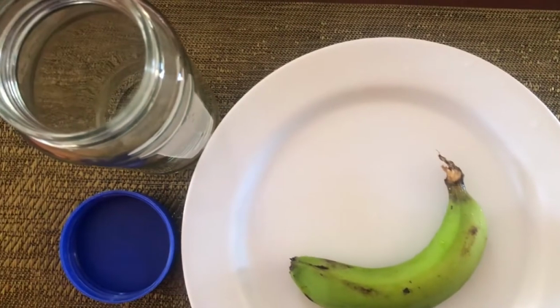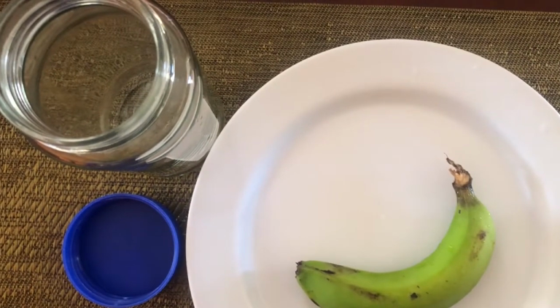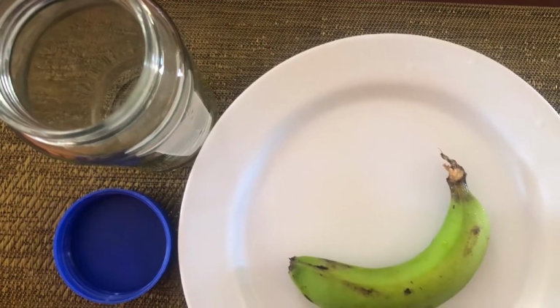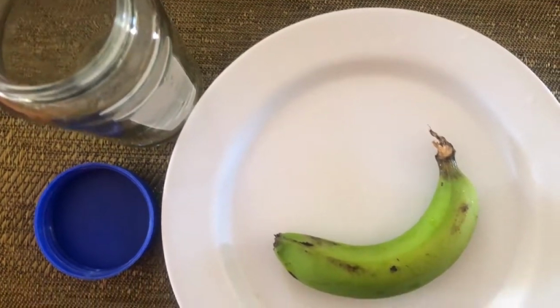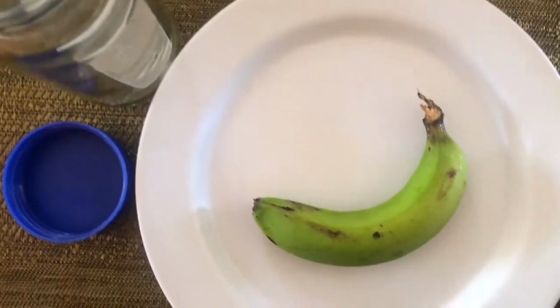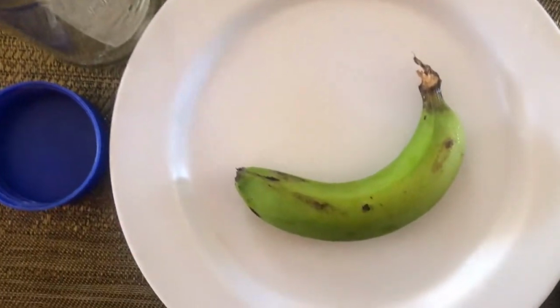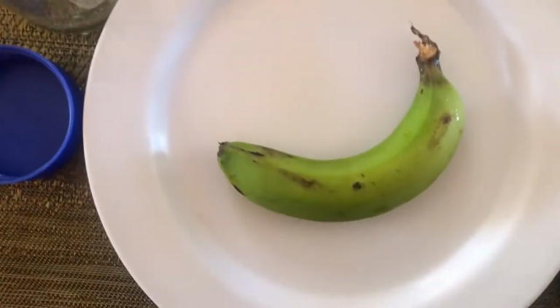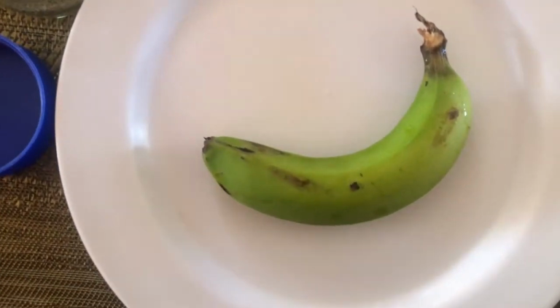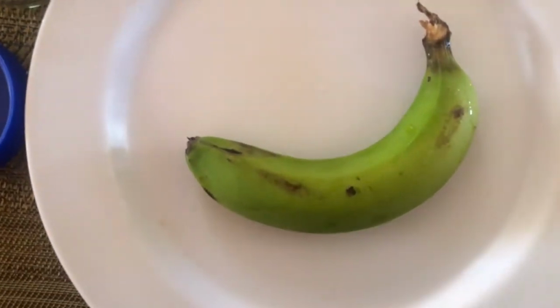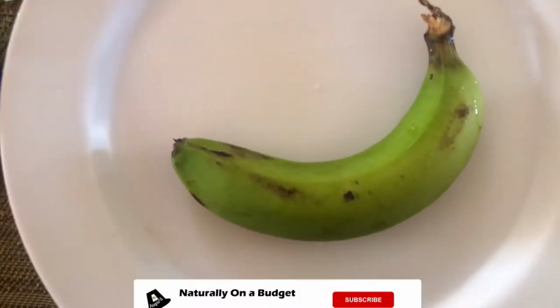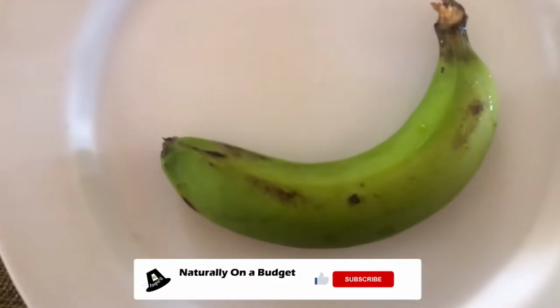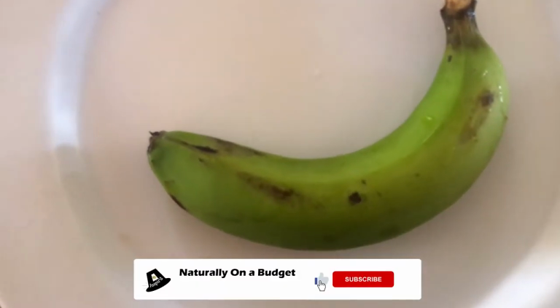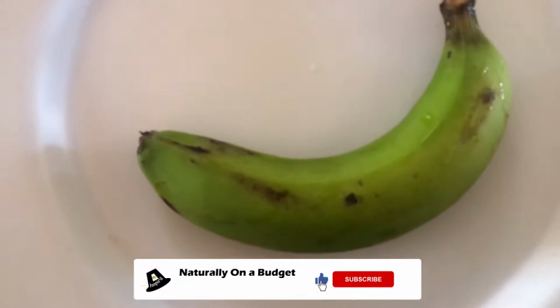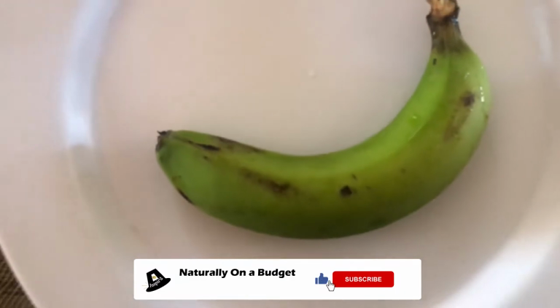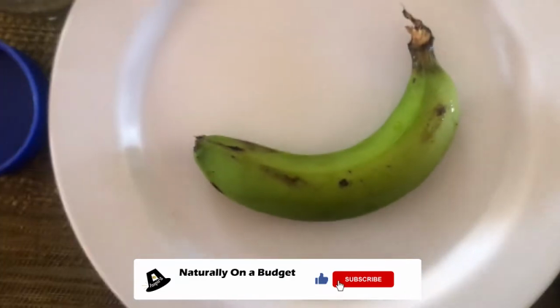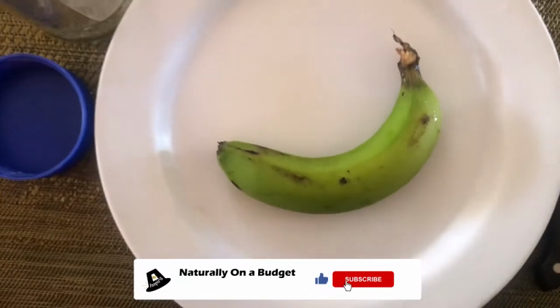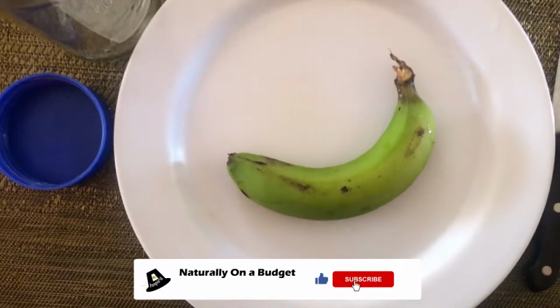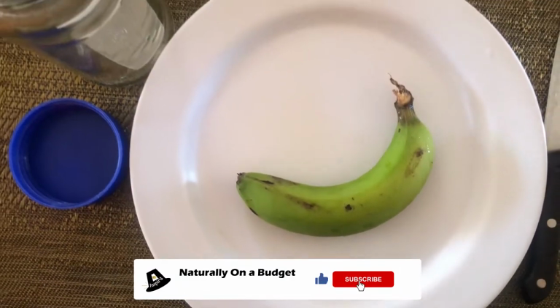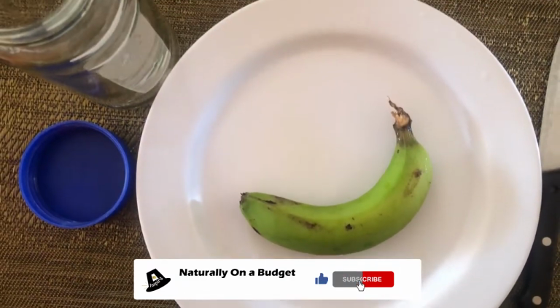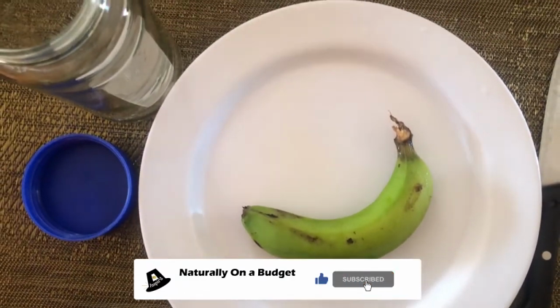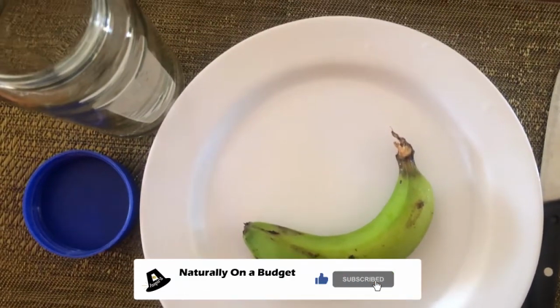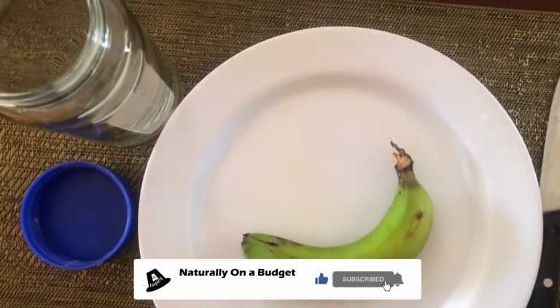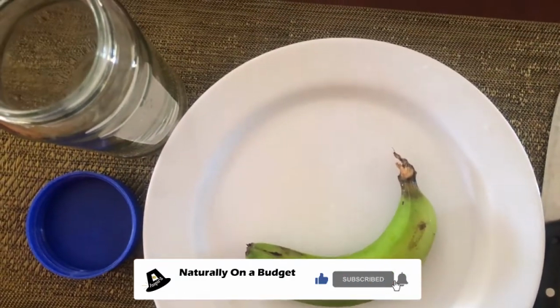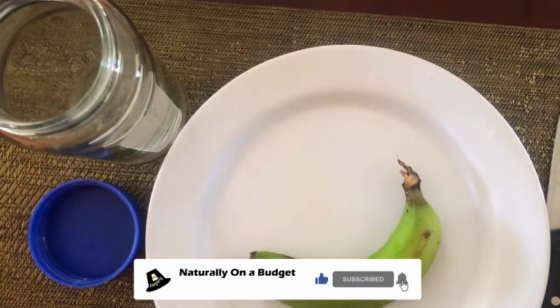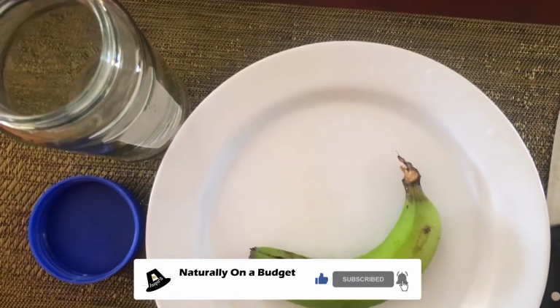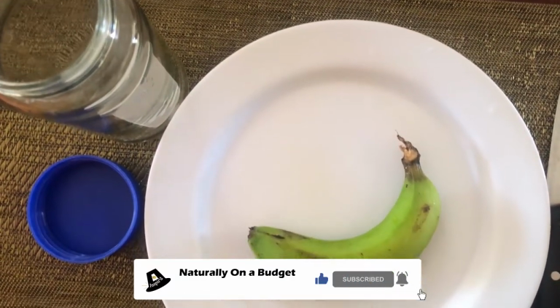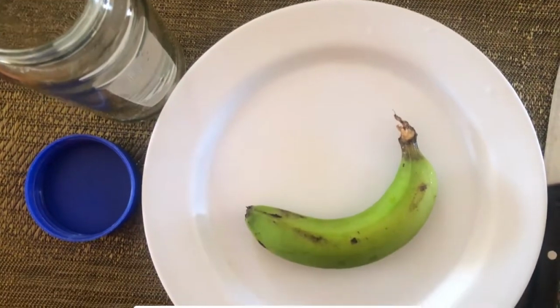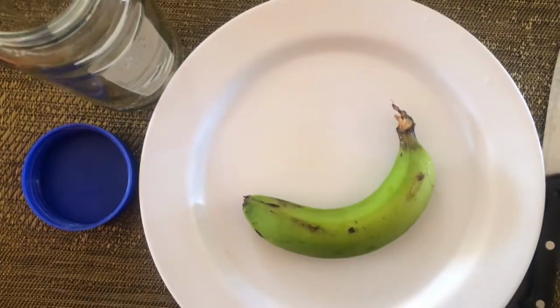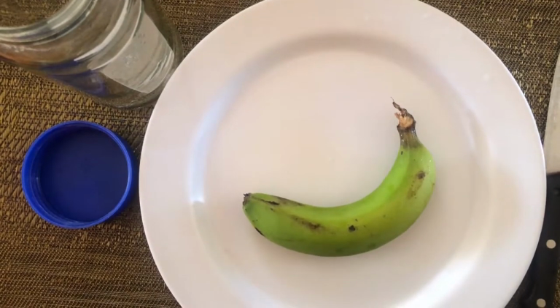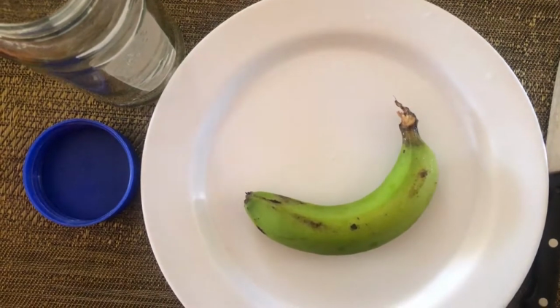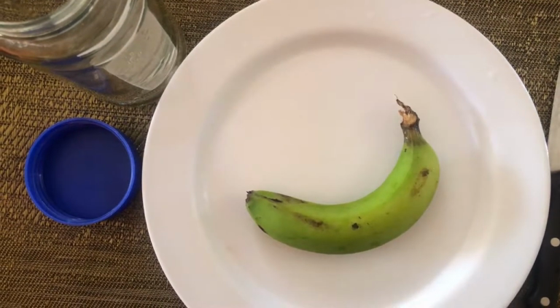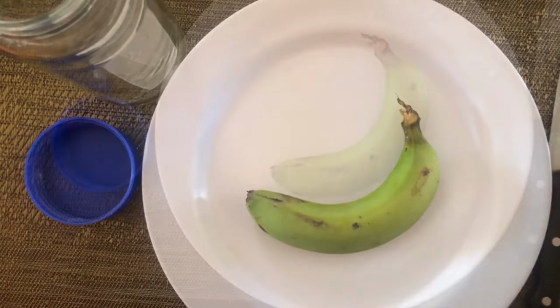The main ingredient that I was sharing on is the green banana. Yes, the green banana. For this demonstration I'll only be using one banana for both methods.